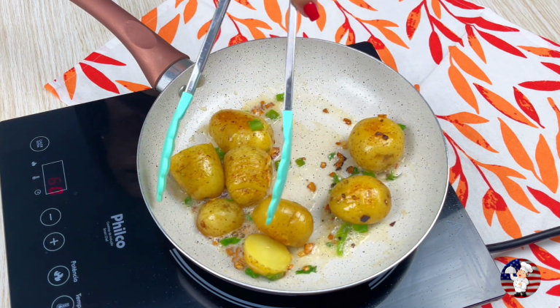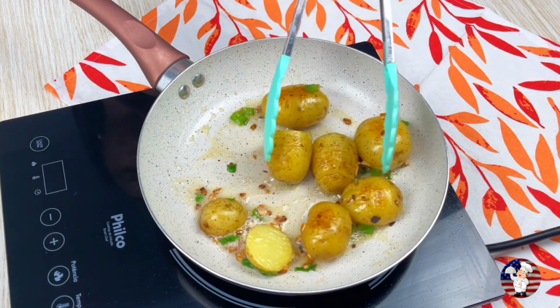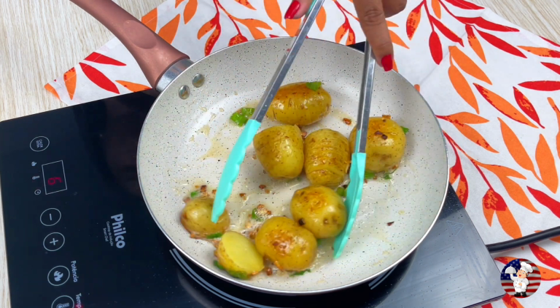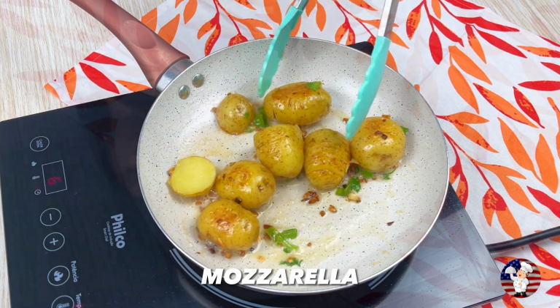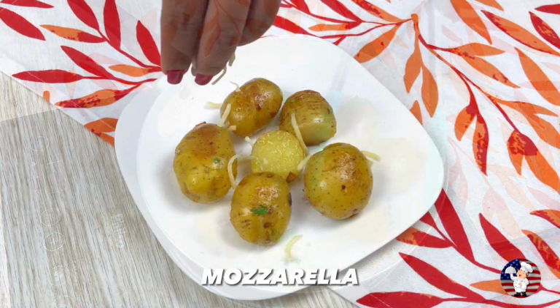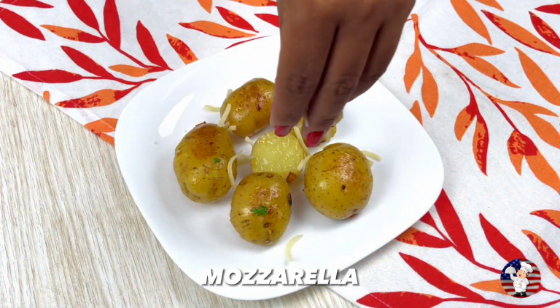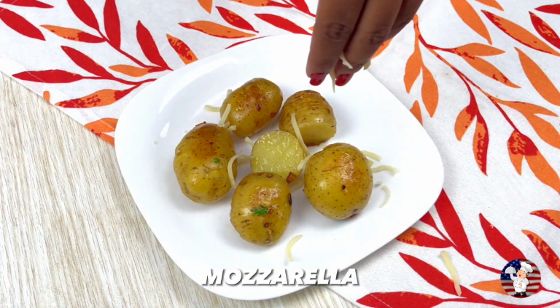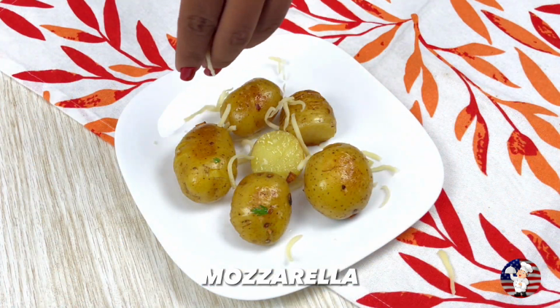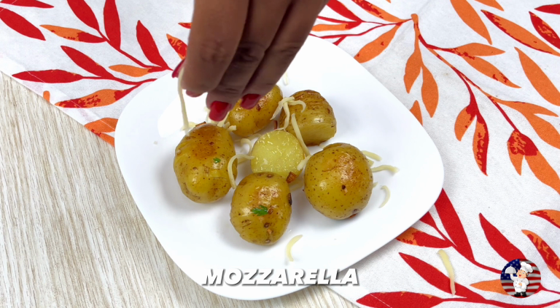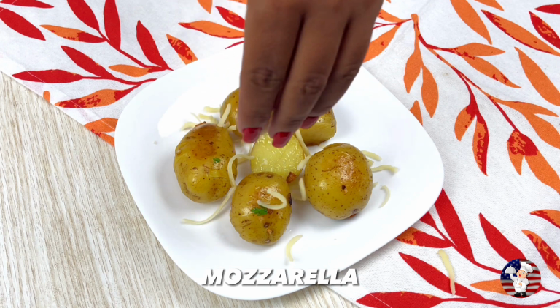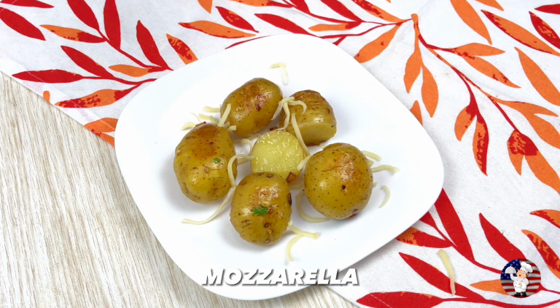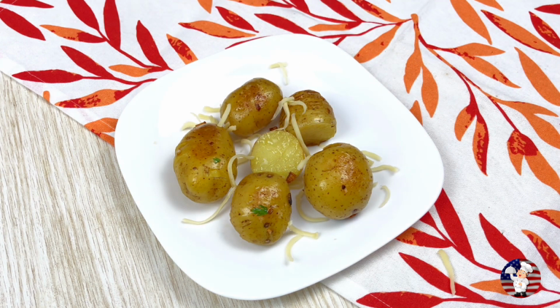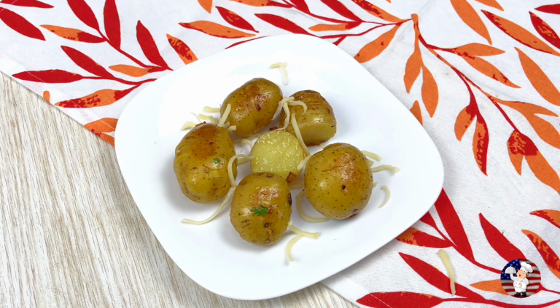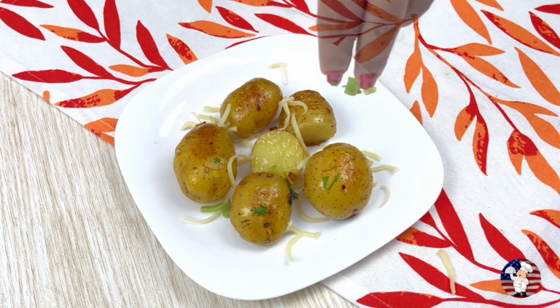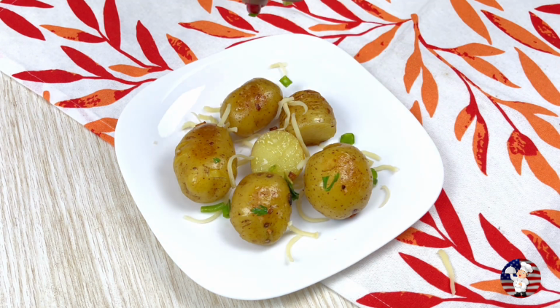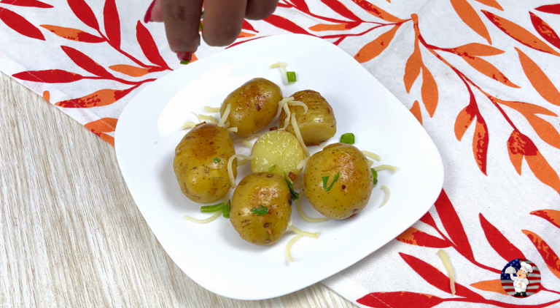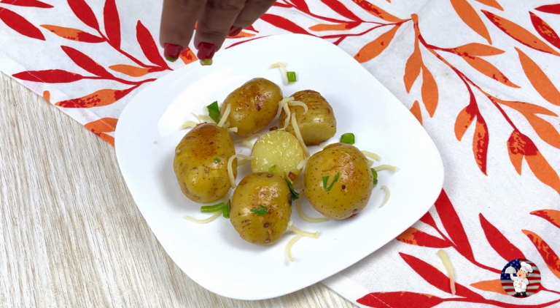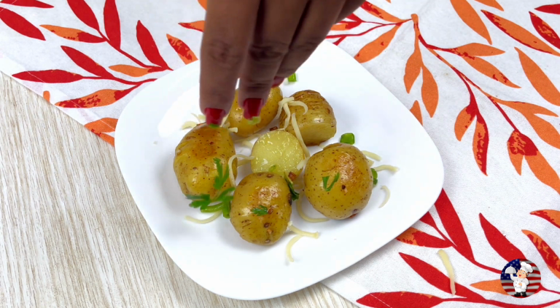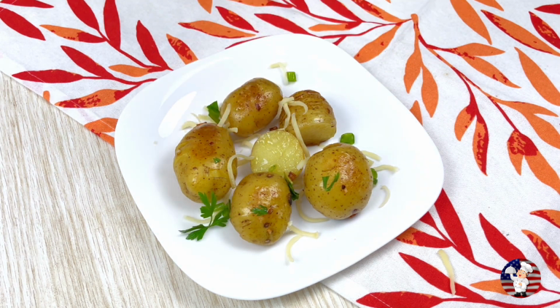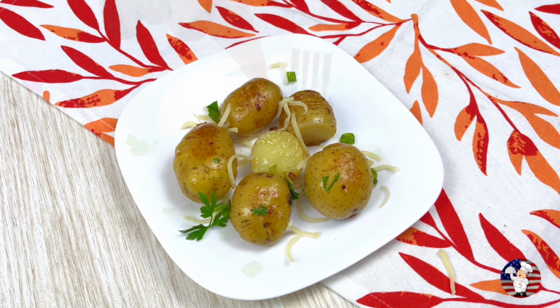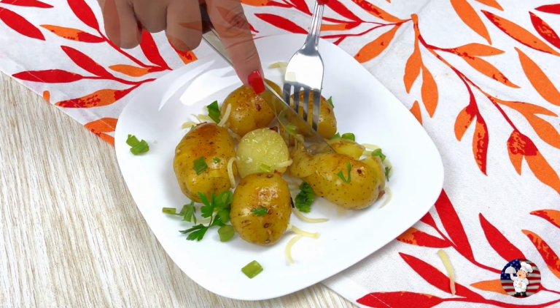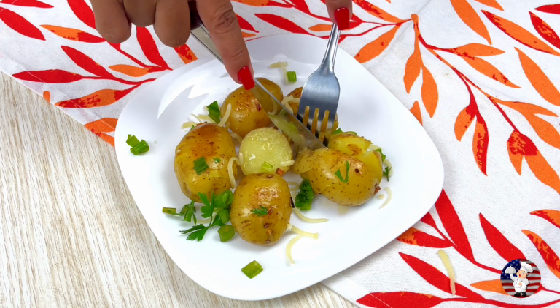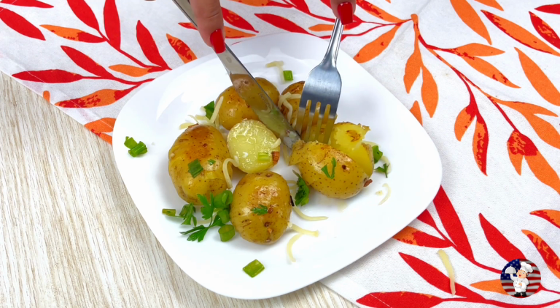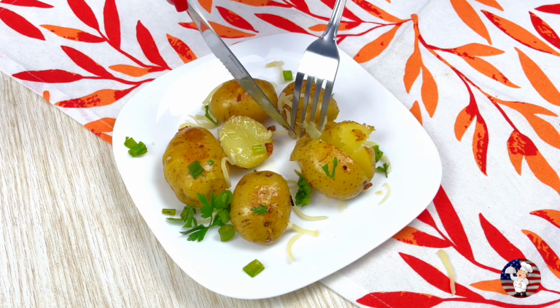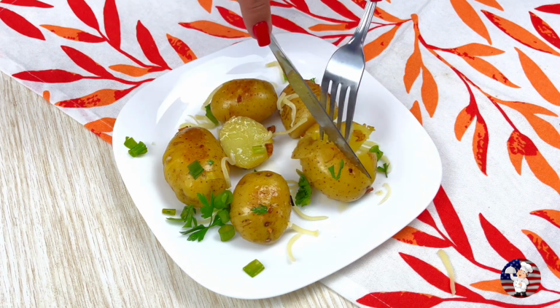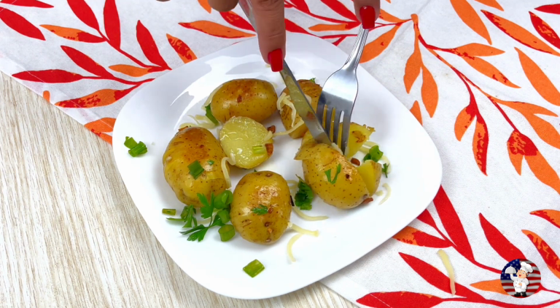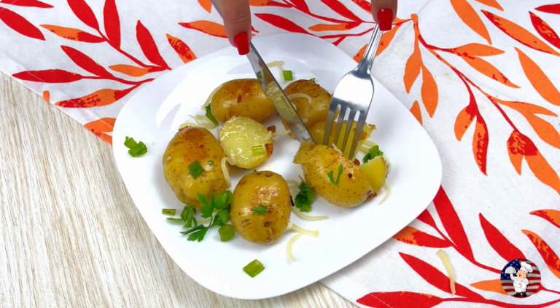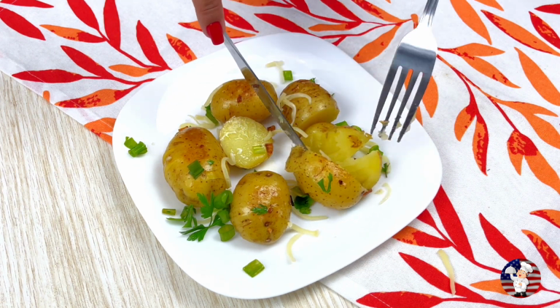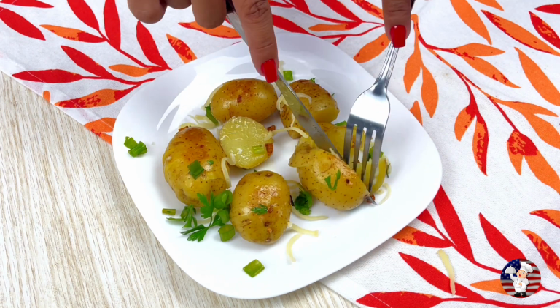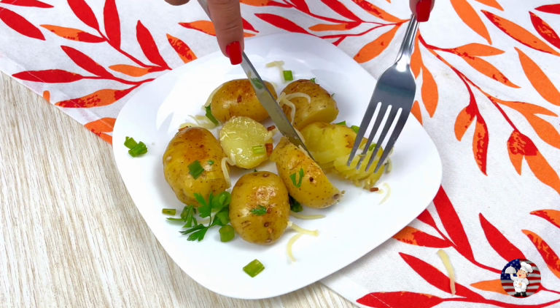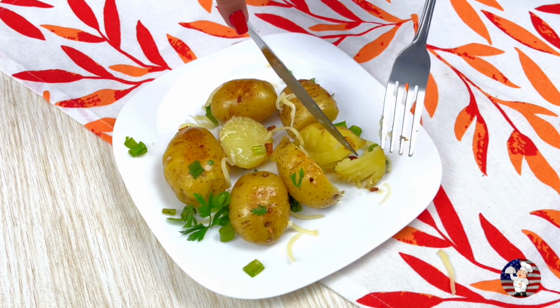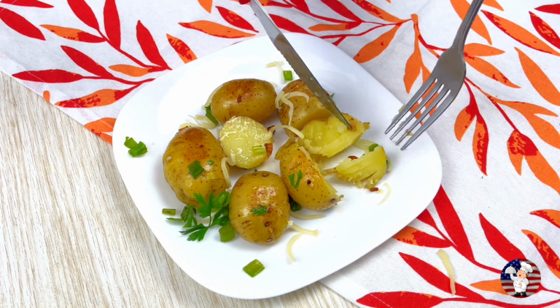After browning, remove our potato from the heat and add mozzarella on top, and finally some more green herbs. And it's ready — super easy!